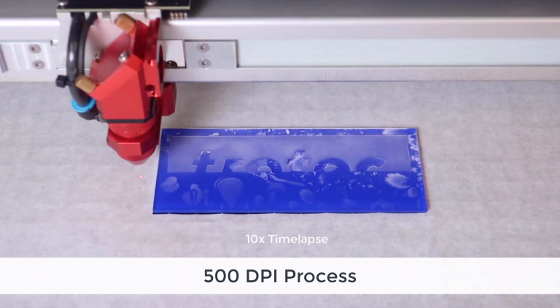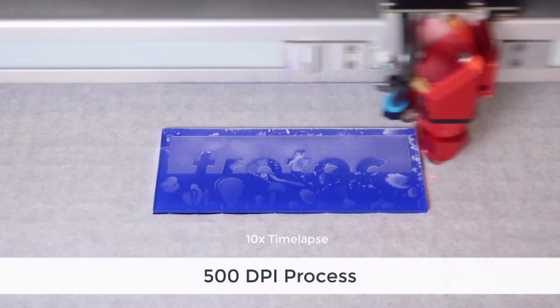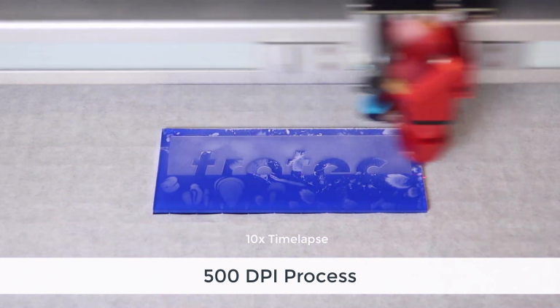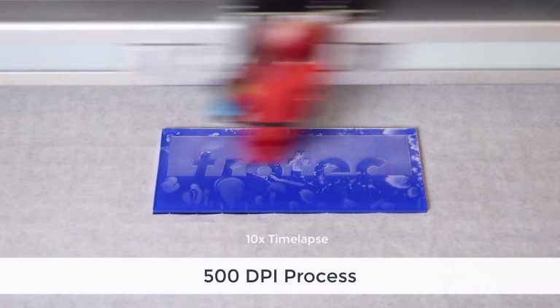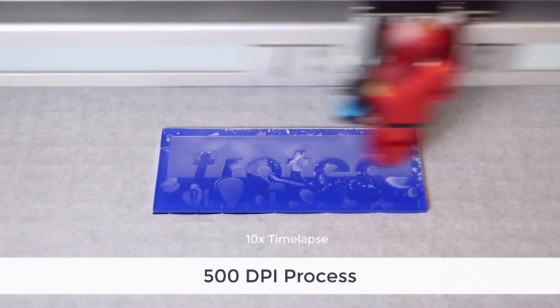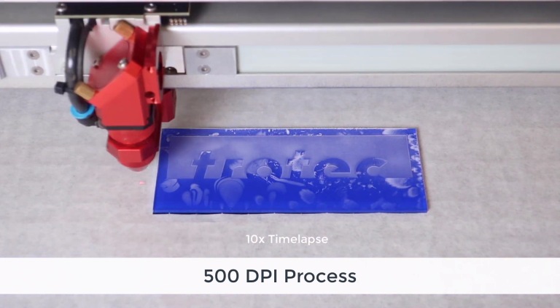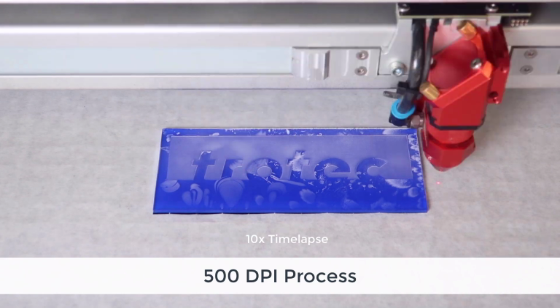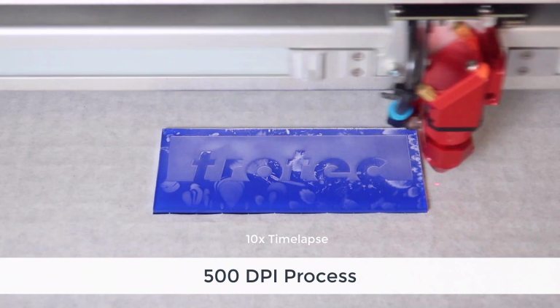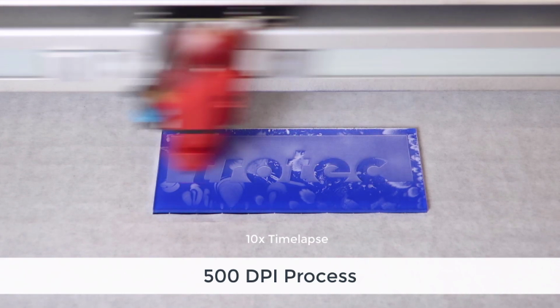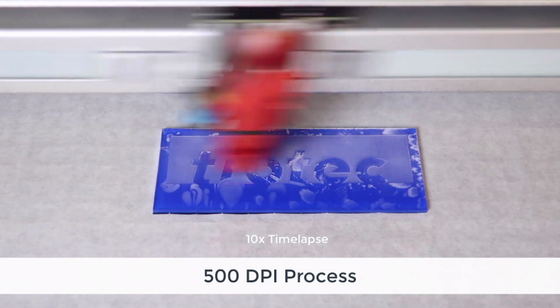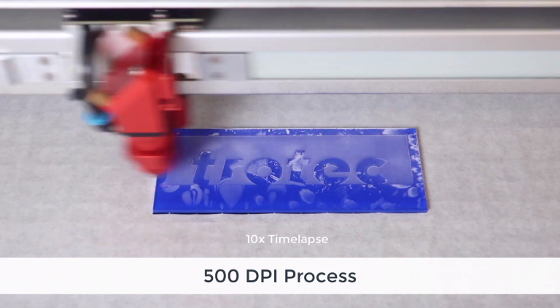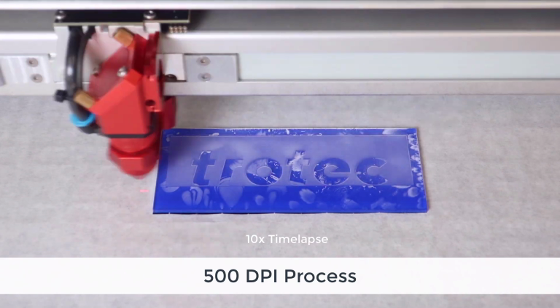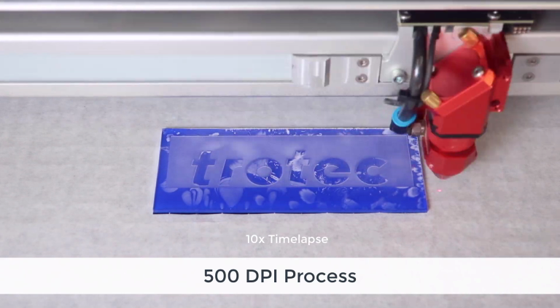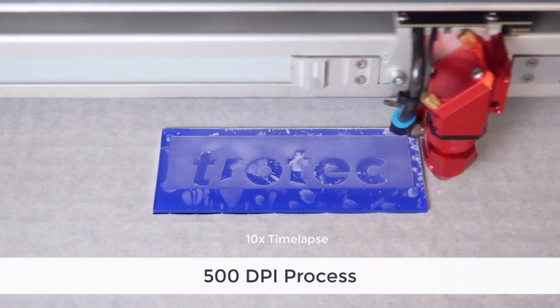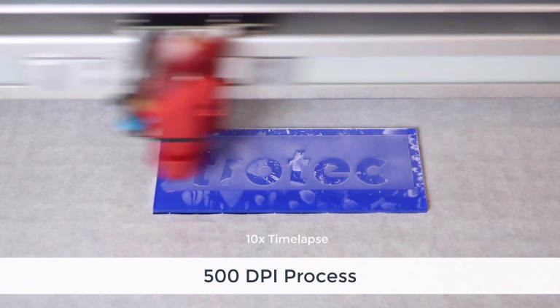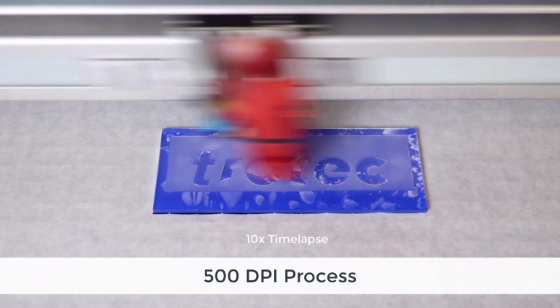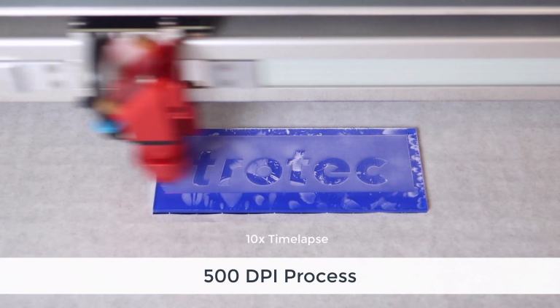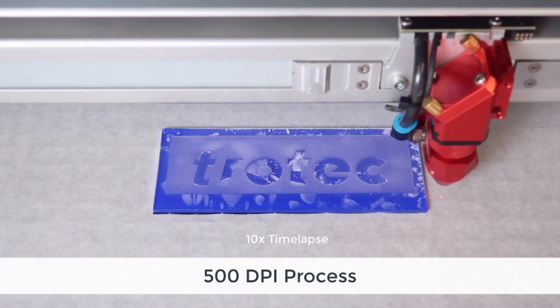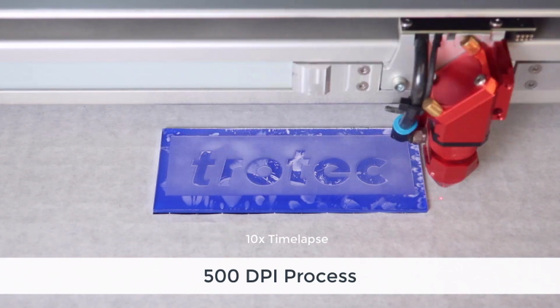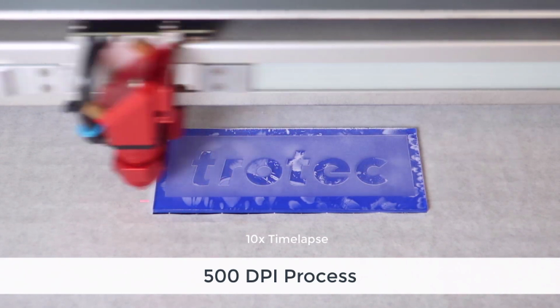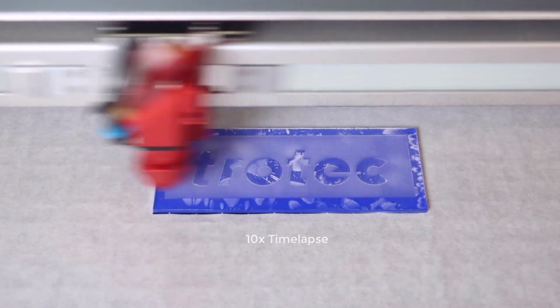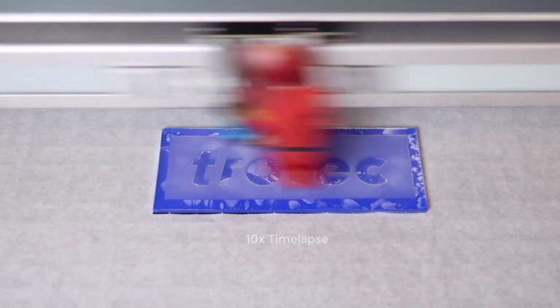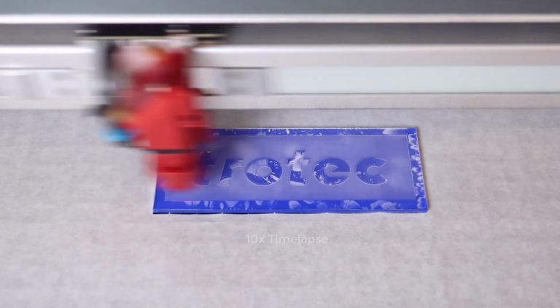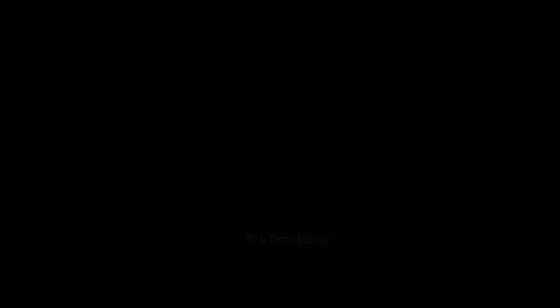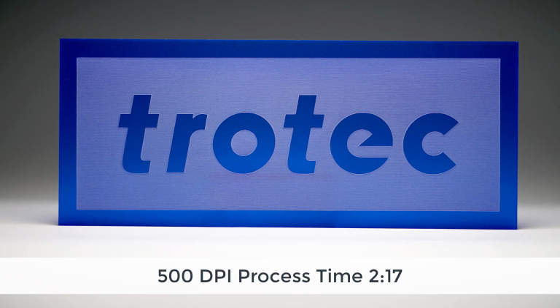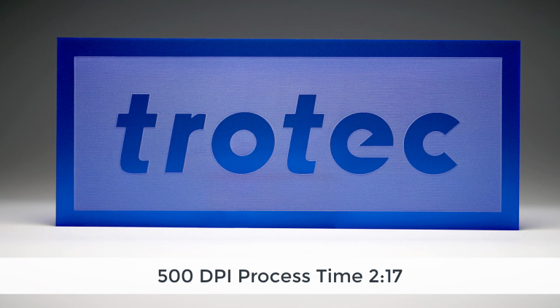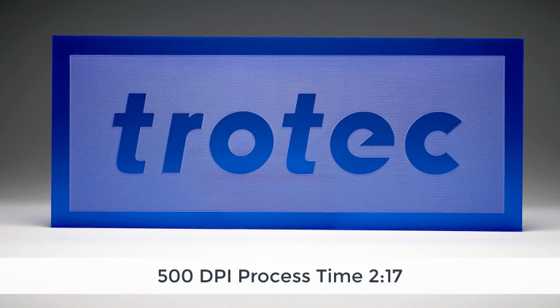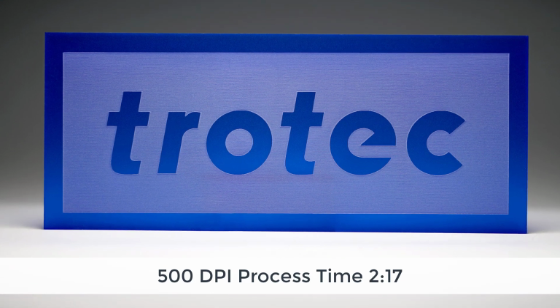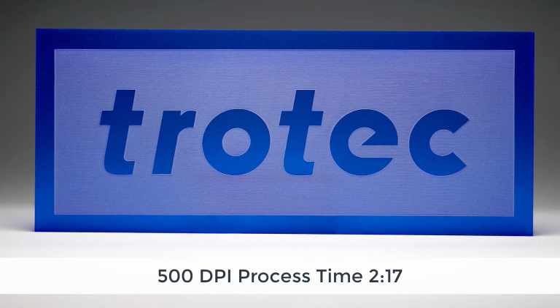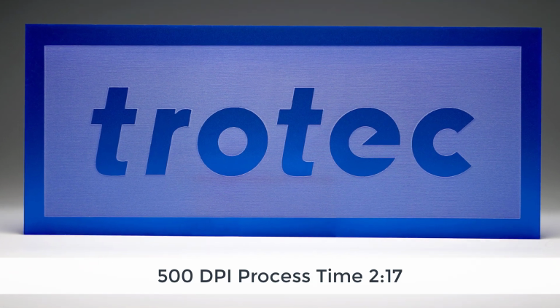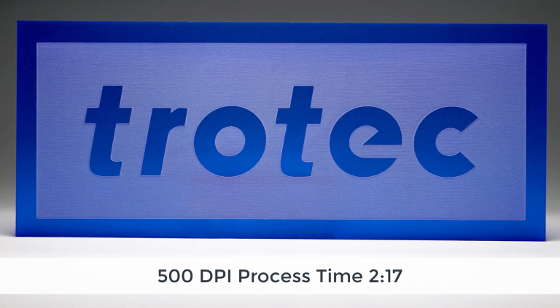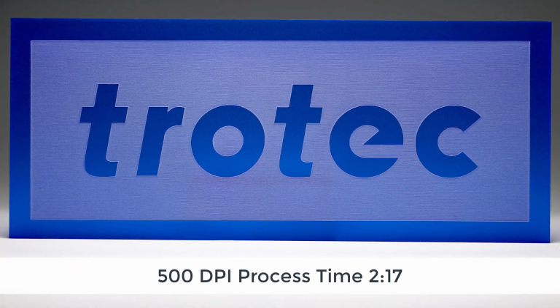The quality is outstanding run at these high resolutions, however the amount of time that it took just to run this small piece is over two minutes.